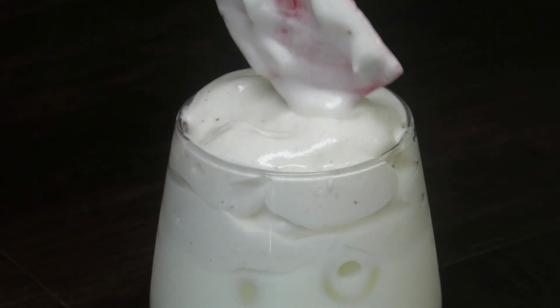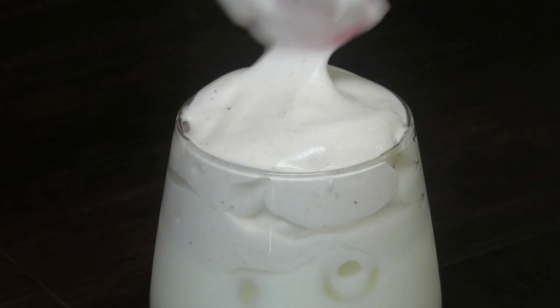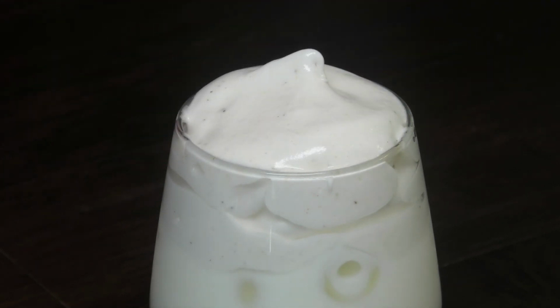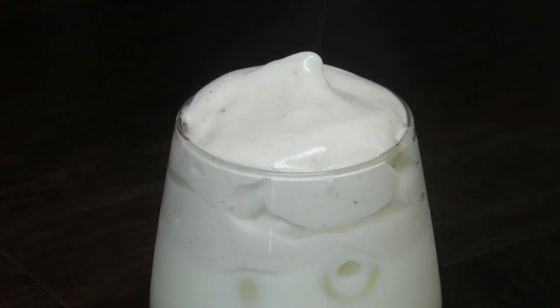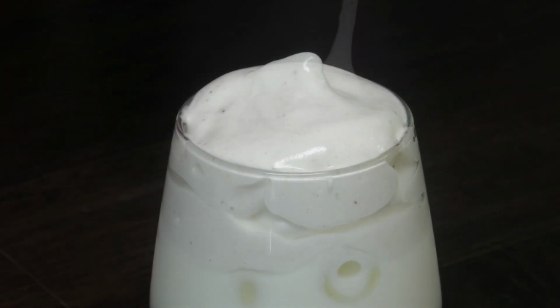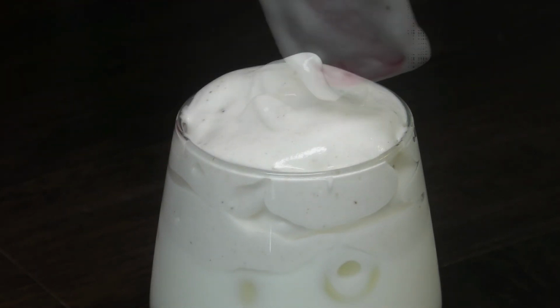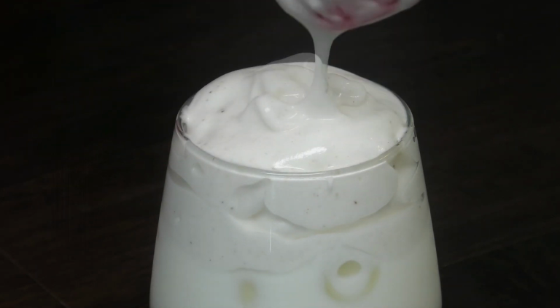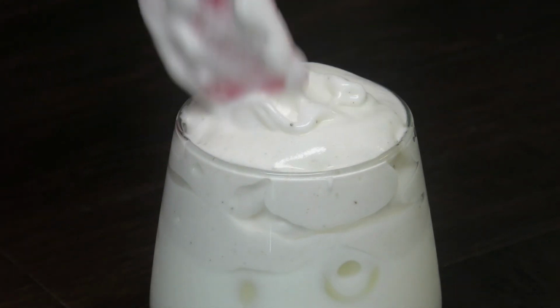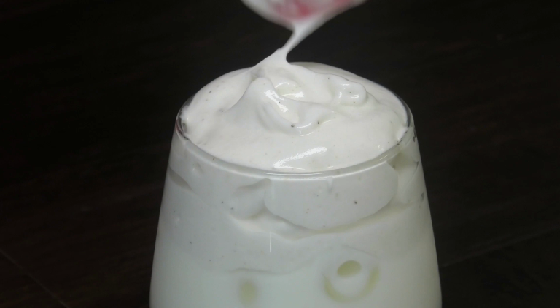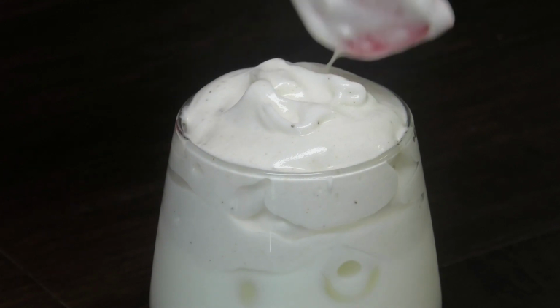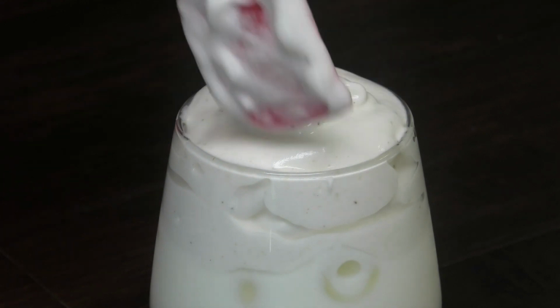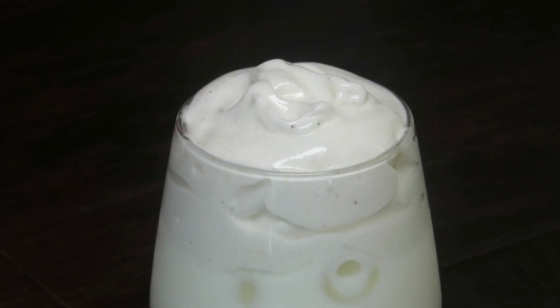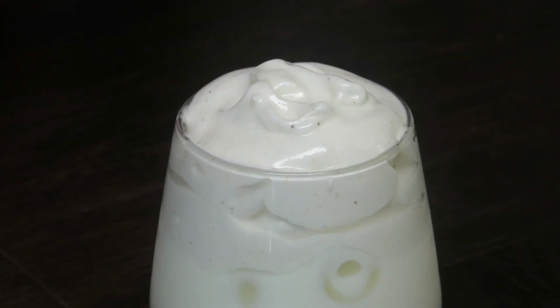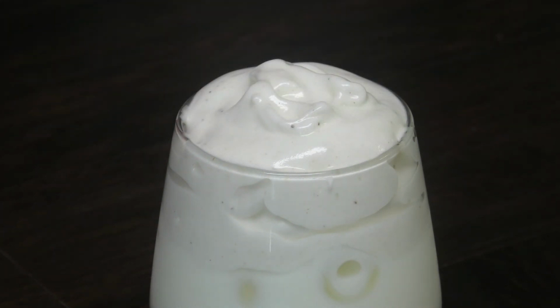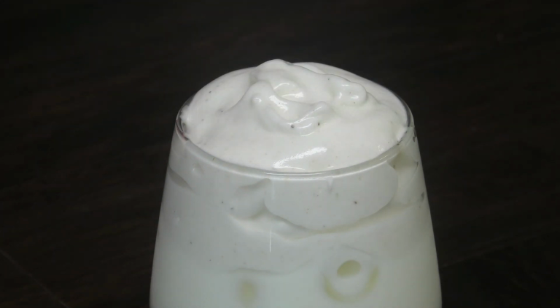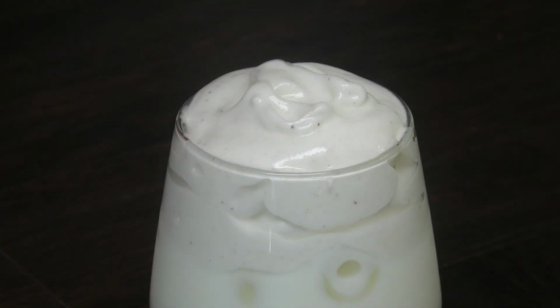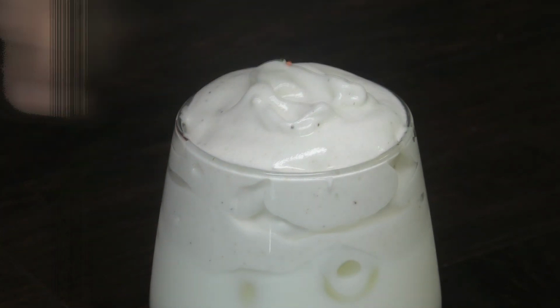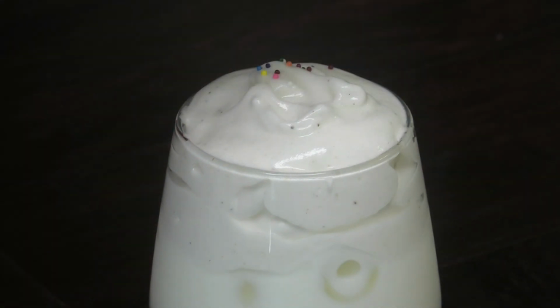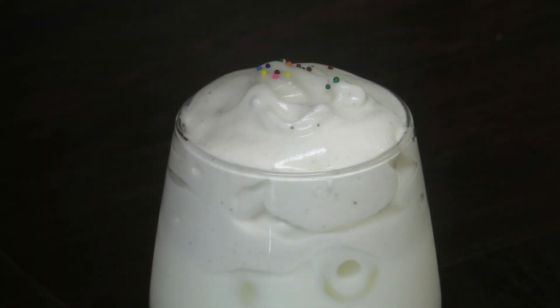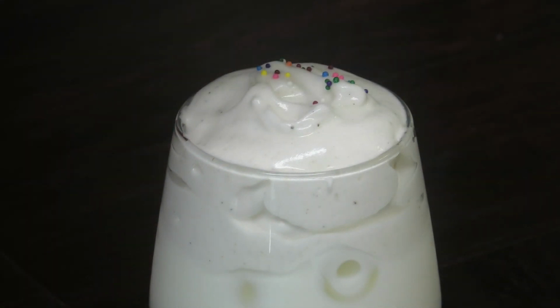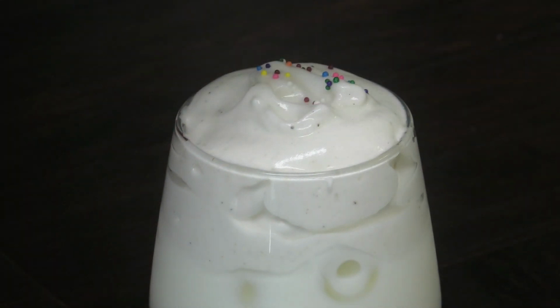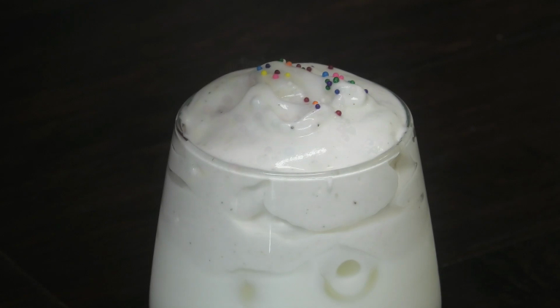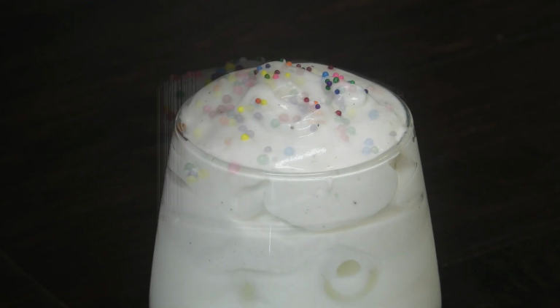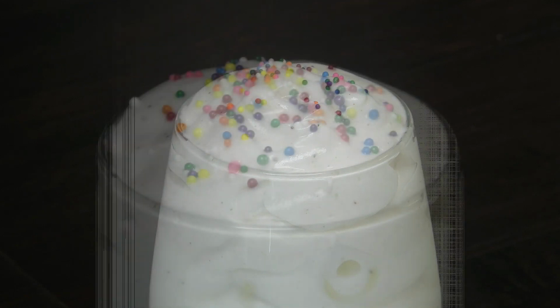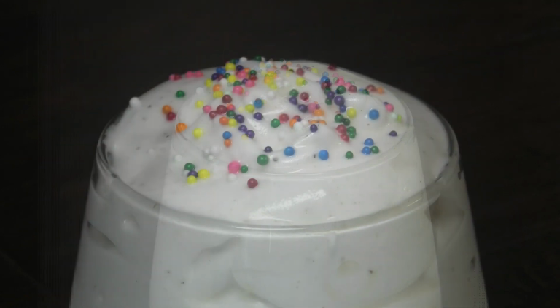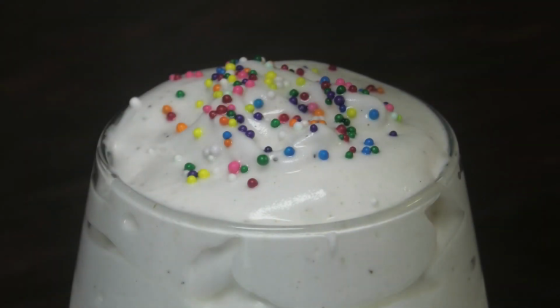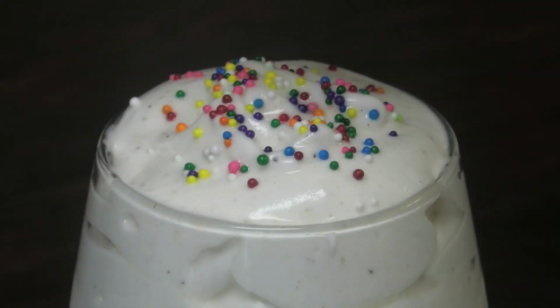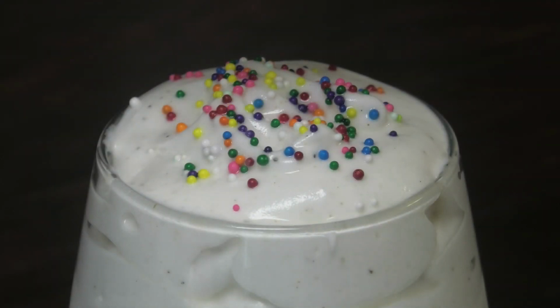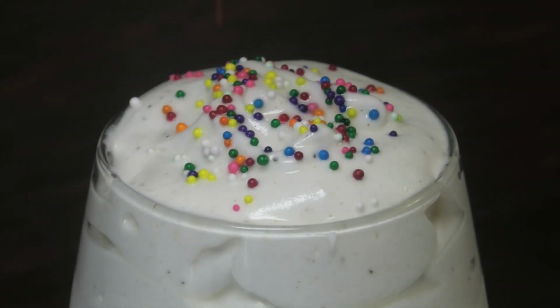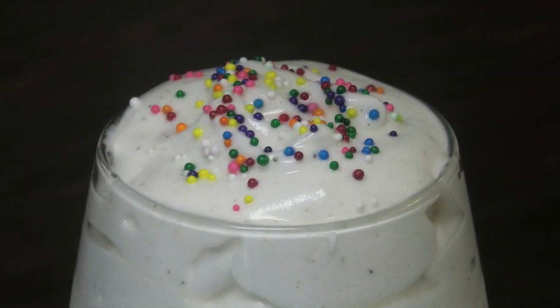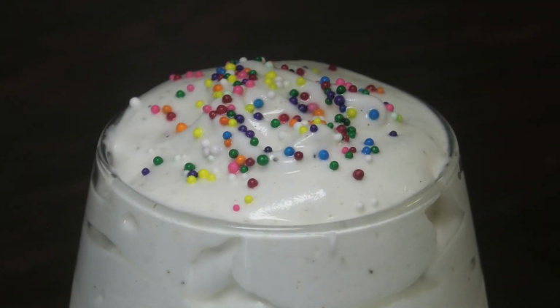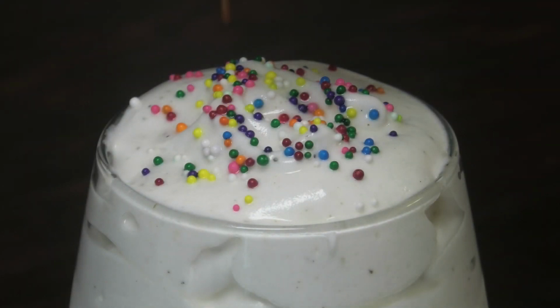After you finish putting in your topping, we're going to go ahead and finish it with our sprinkles. A barfi recipe cannot be complete without the iconic sprinkles.